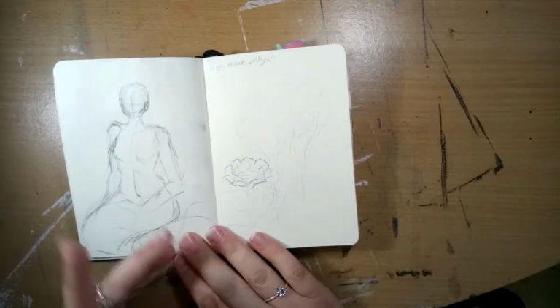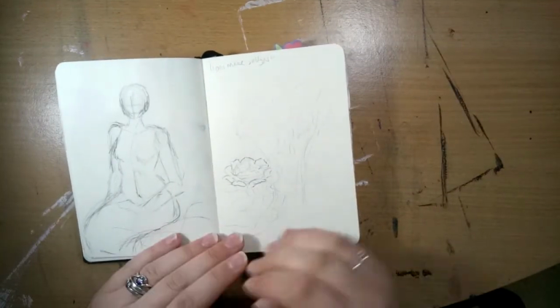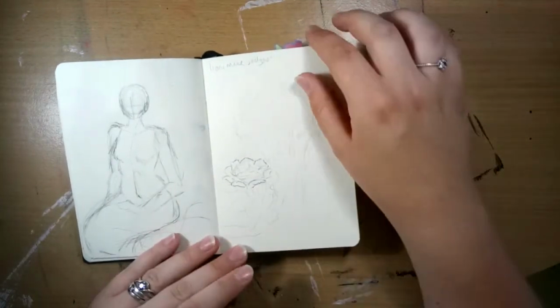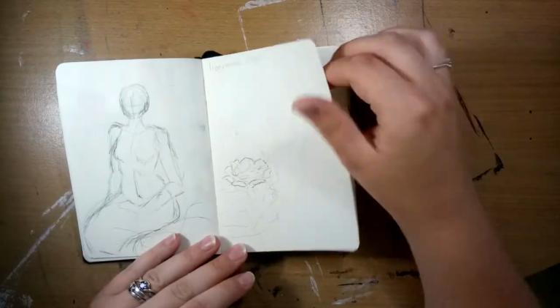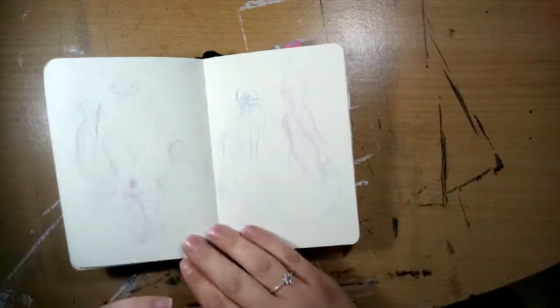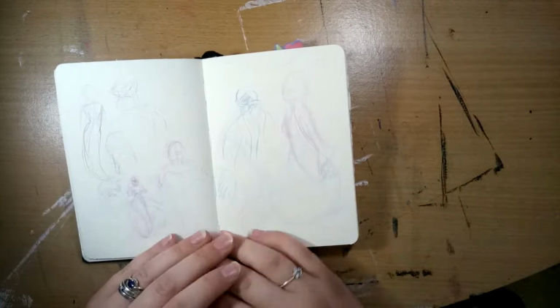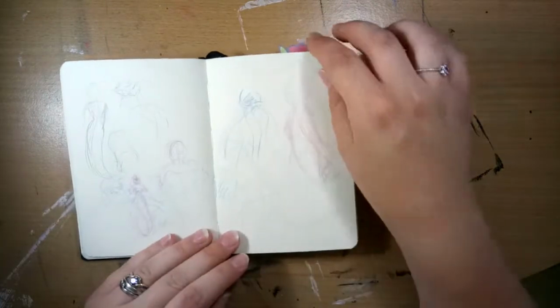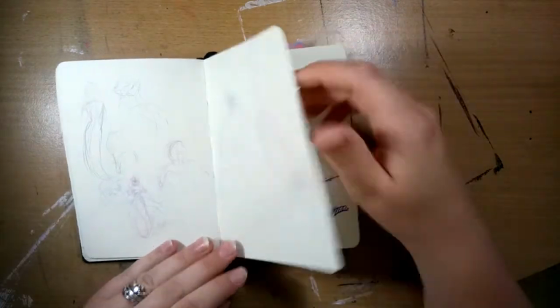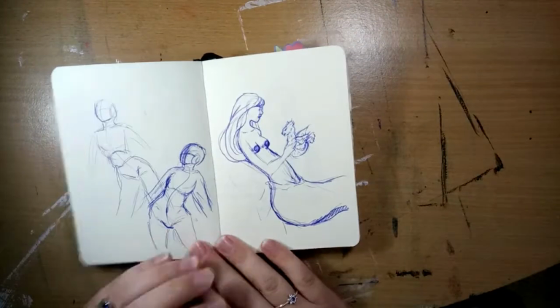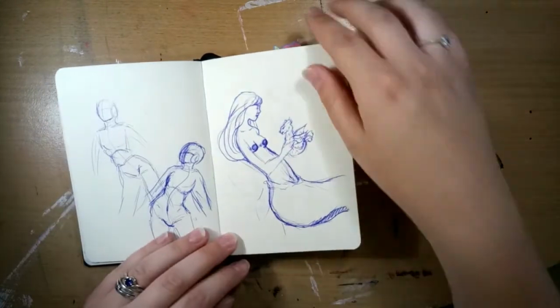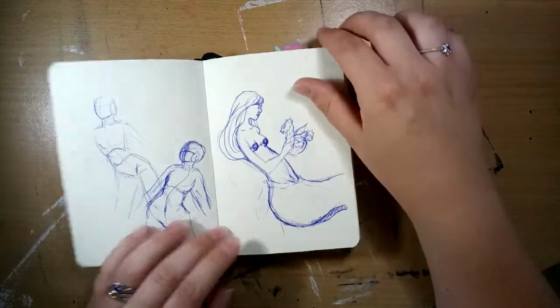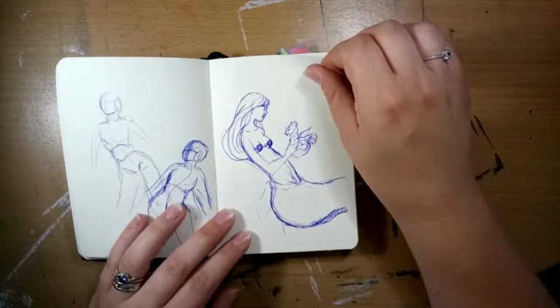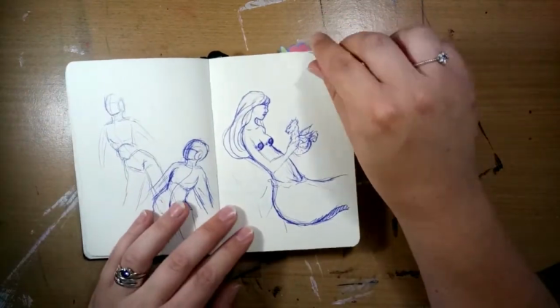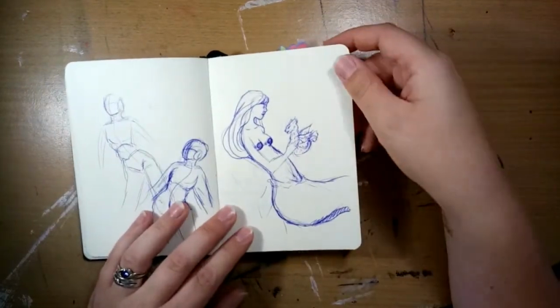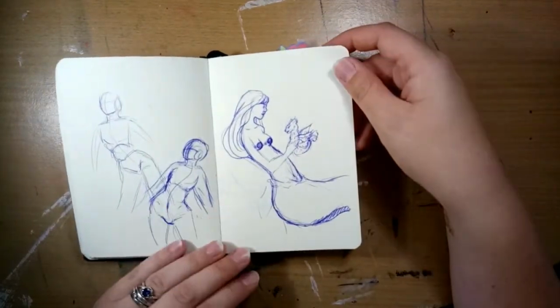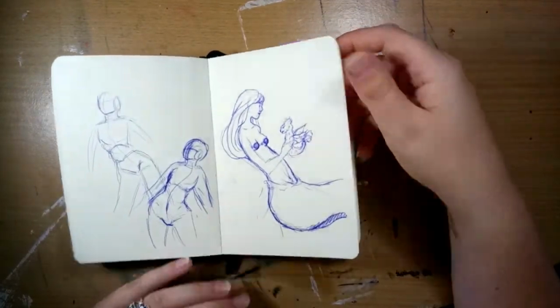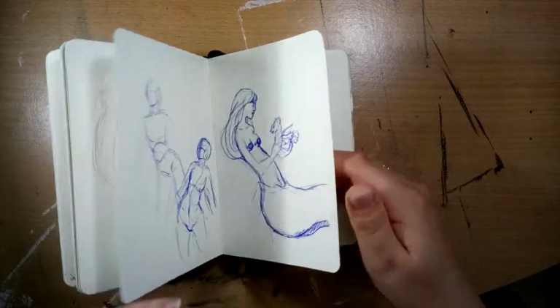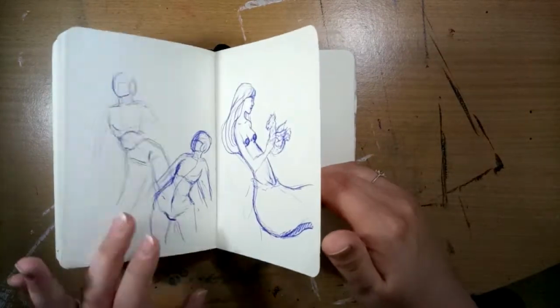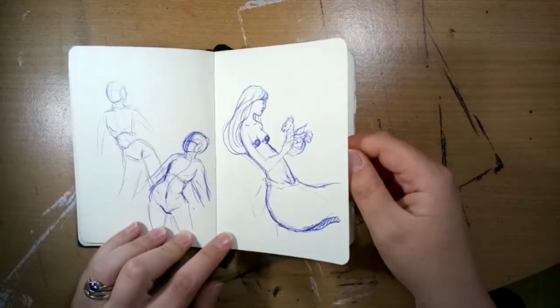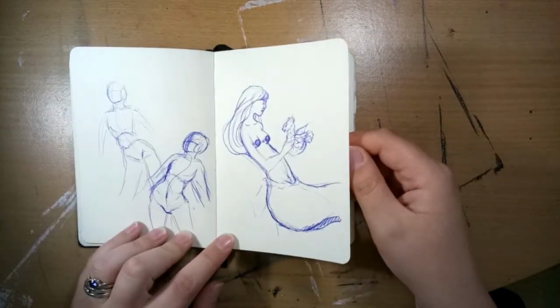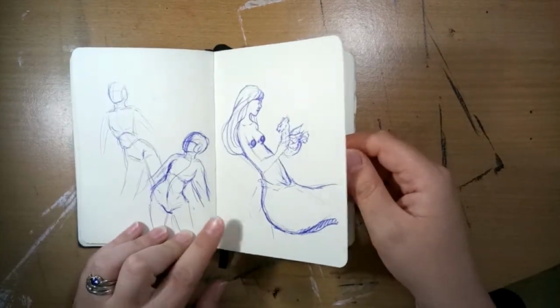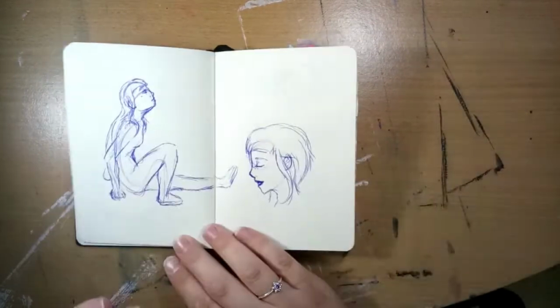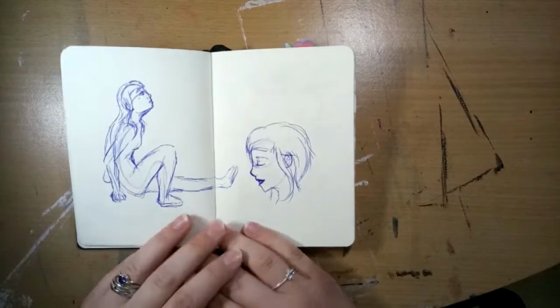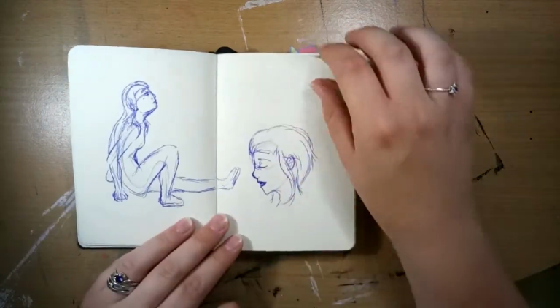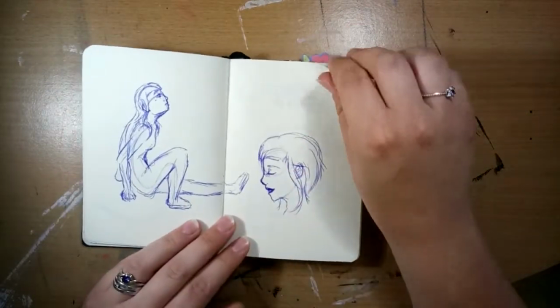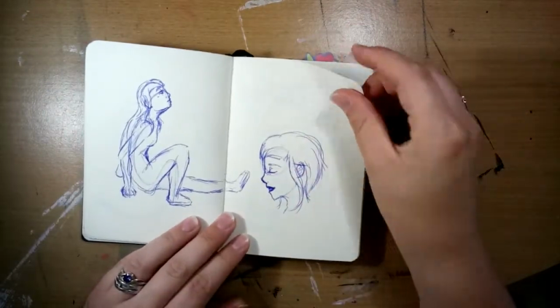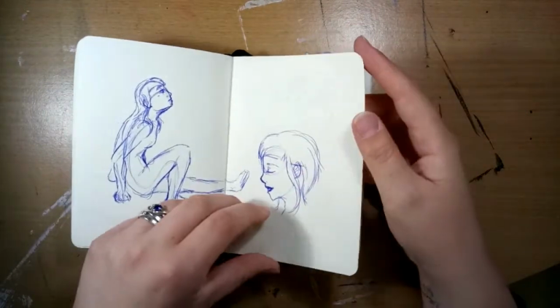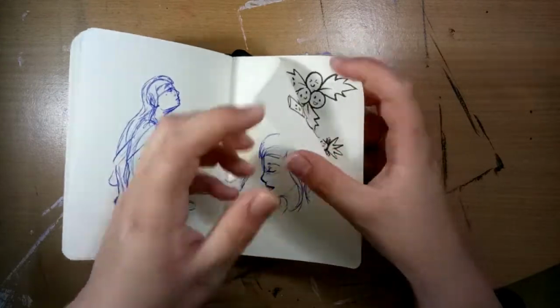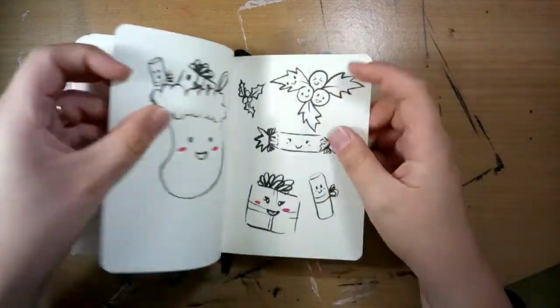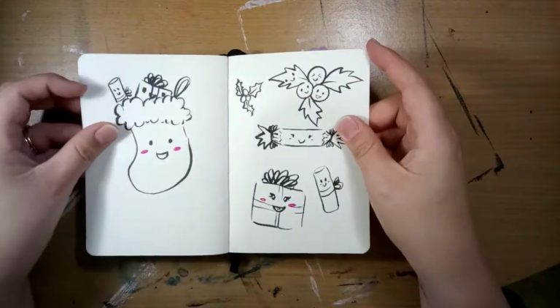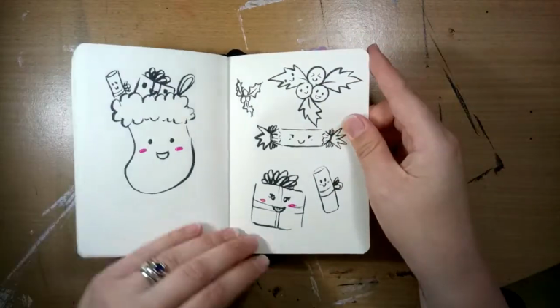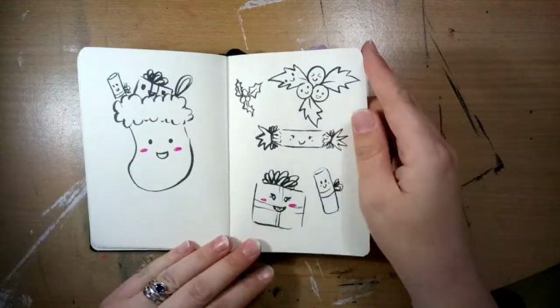More mermaid practice, more mermaids, and anatomy practice. I've definitely come on a lot since then. More anatomy practice and some Christmas doodles.